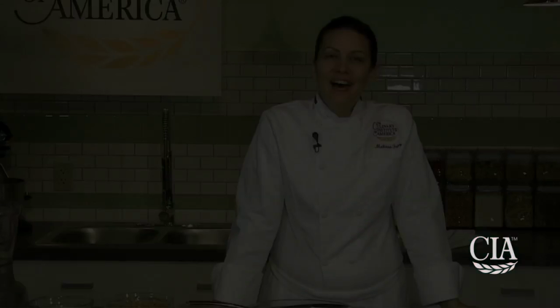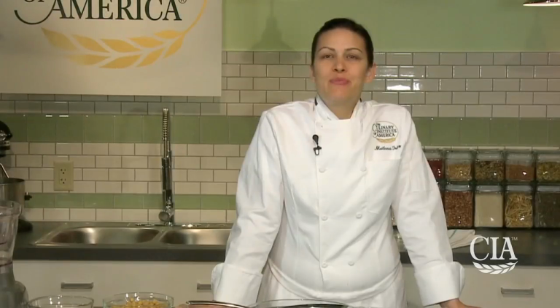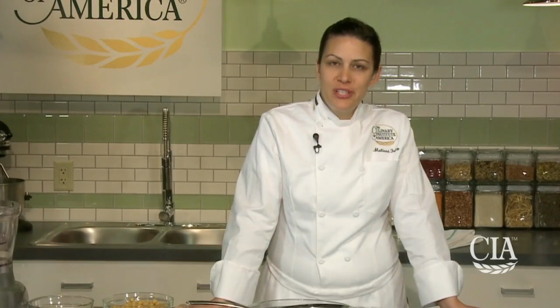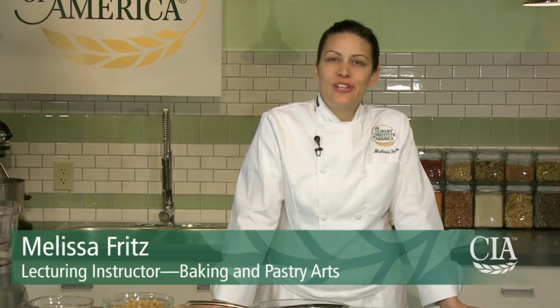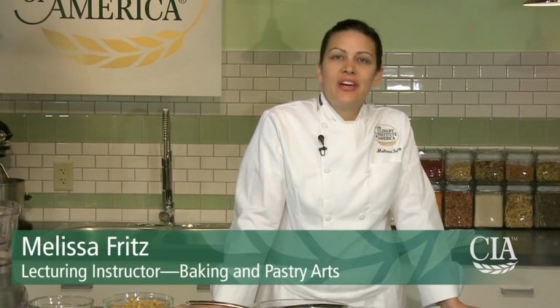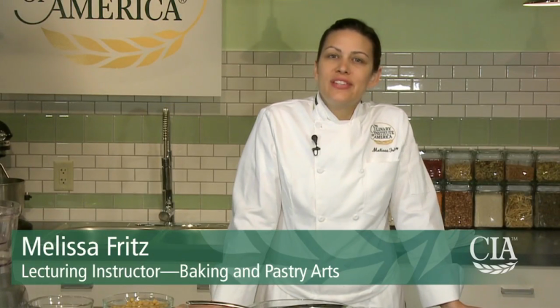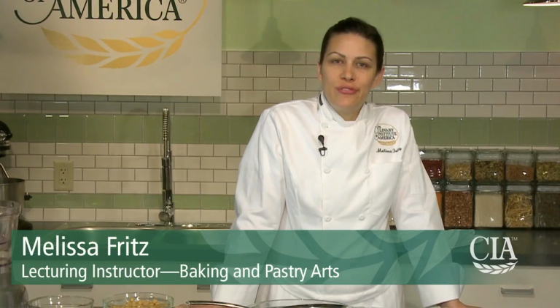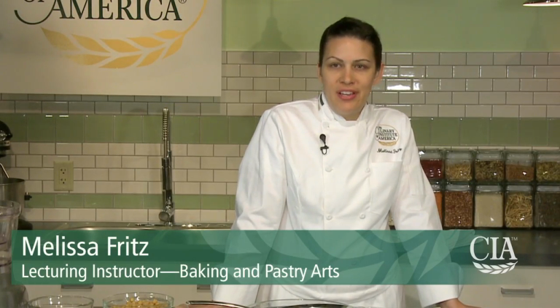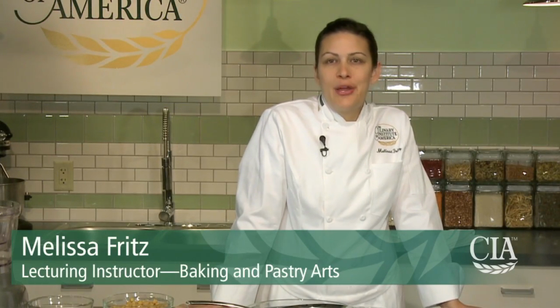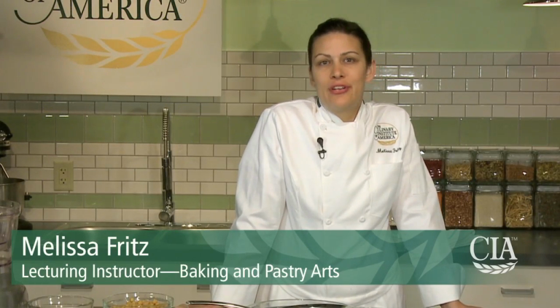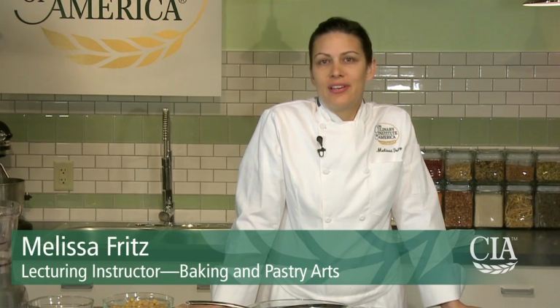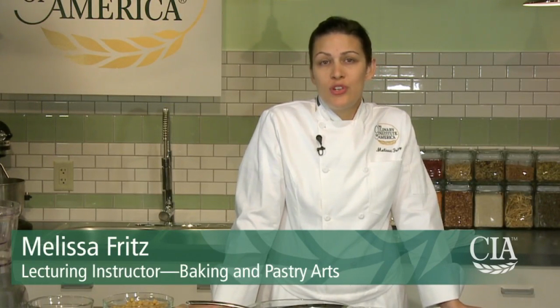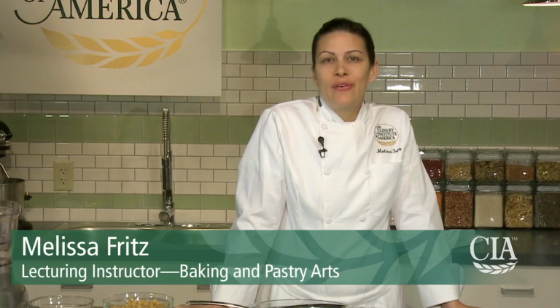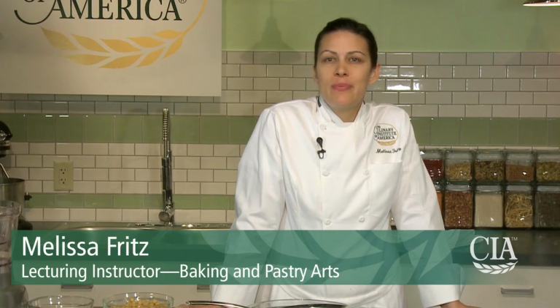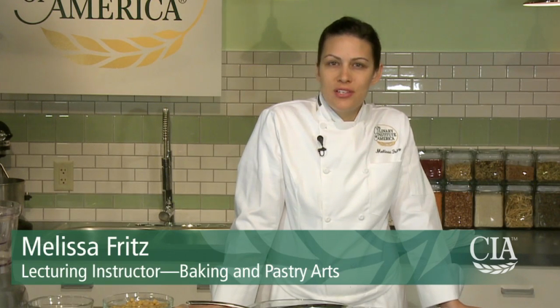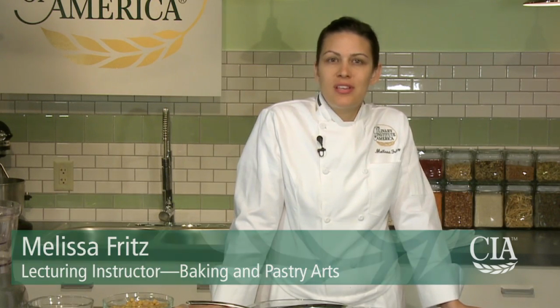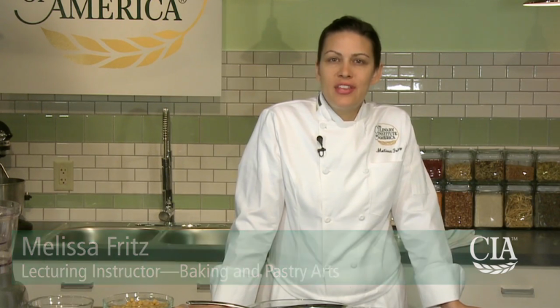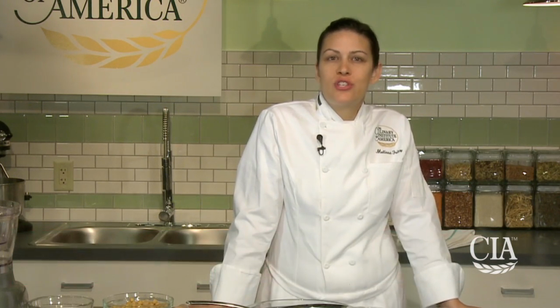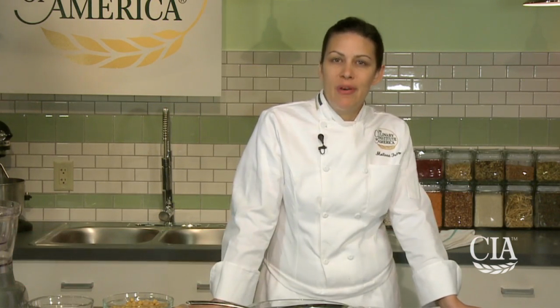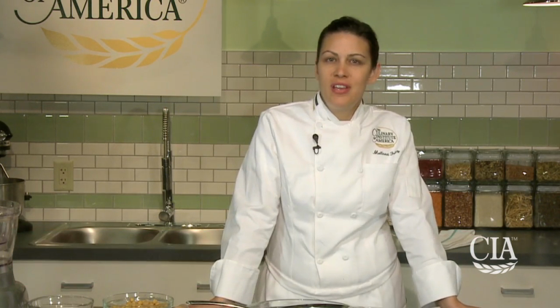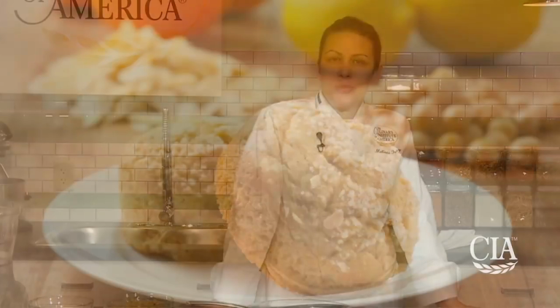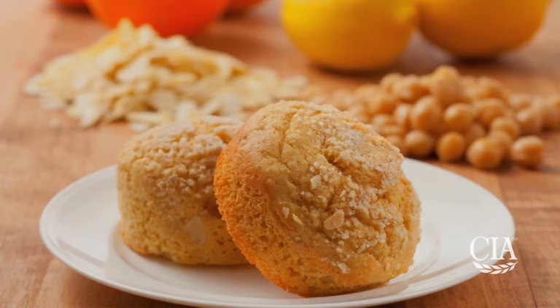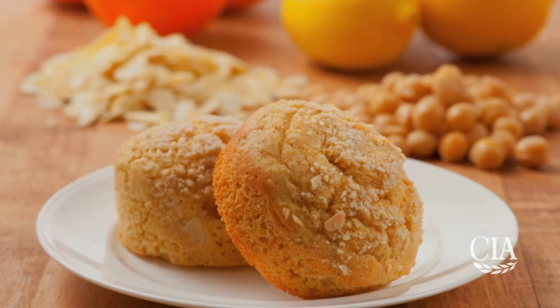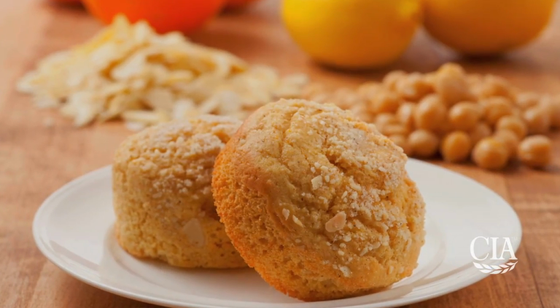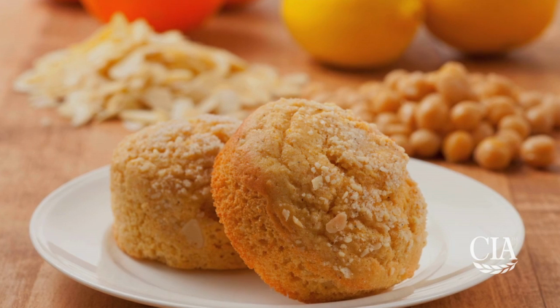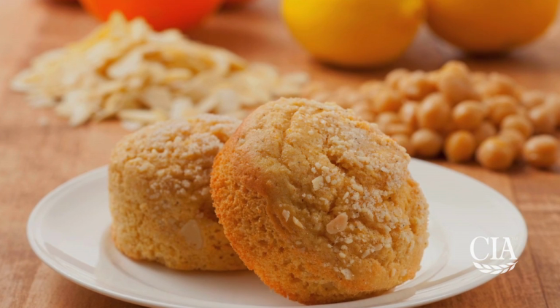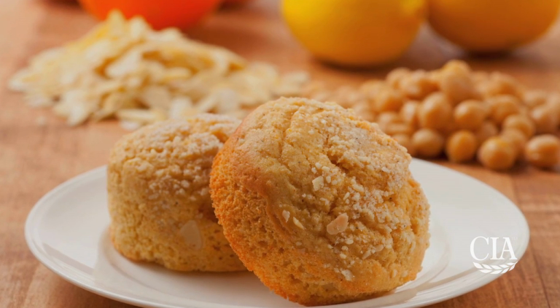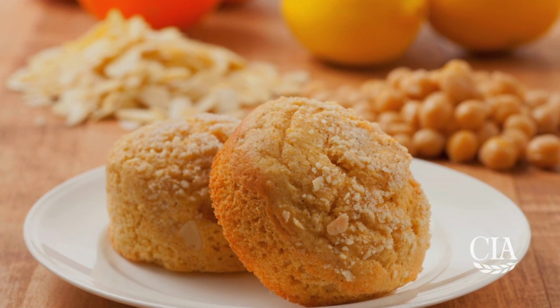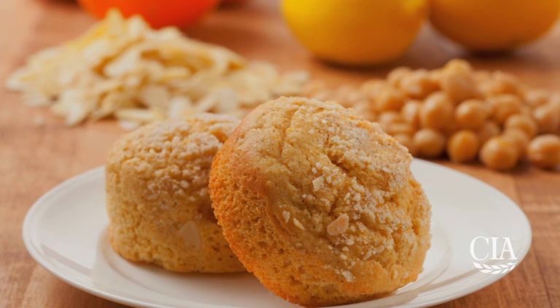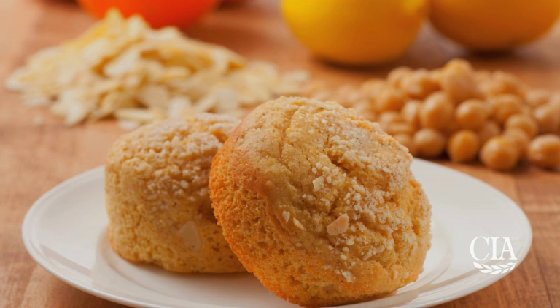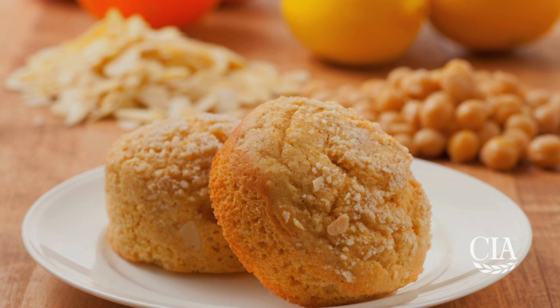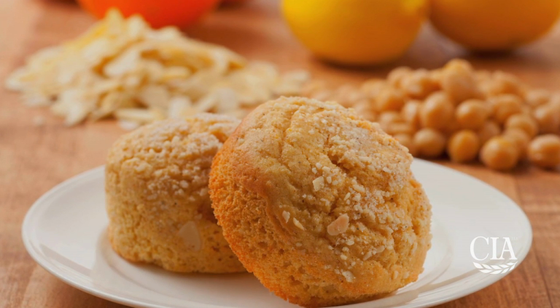Hi, I'm Chef Melissa Fritz from the Culinary Institute of America in Hyde Park, New York, and I'm going to show you how you can make a delicious and healthy lemon chickpea muffin that's perfect for a quick breakfast, packing into a school lunch, or to enjoy as an after-school snack.